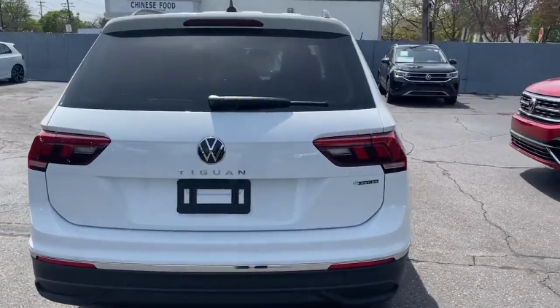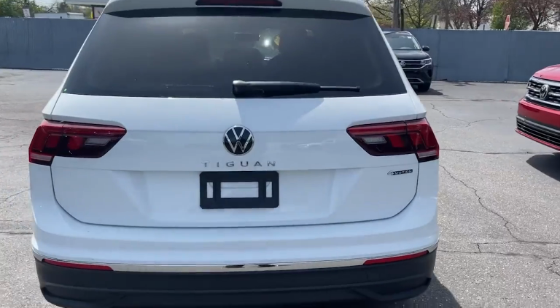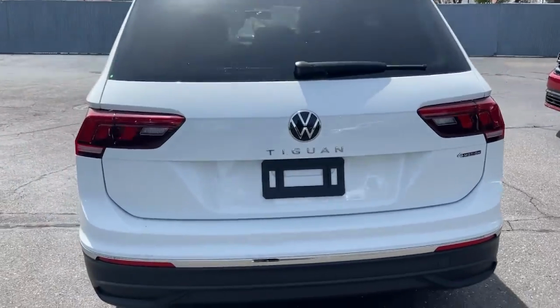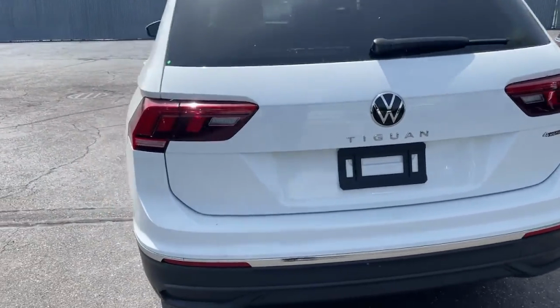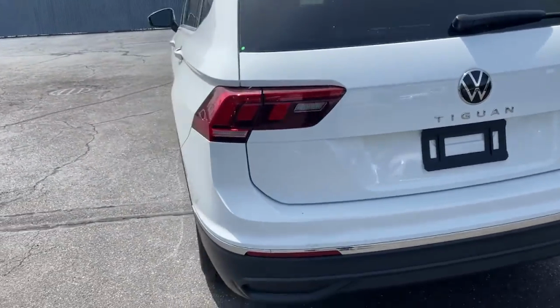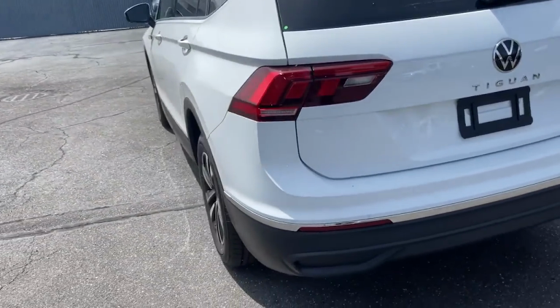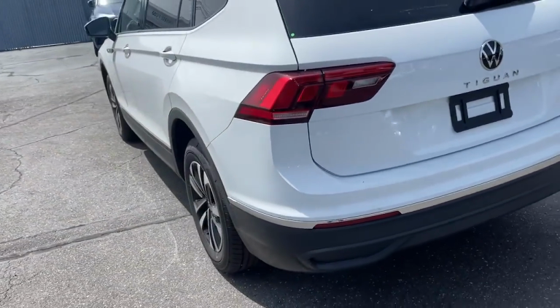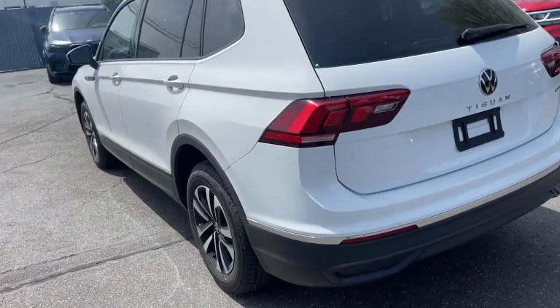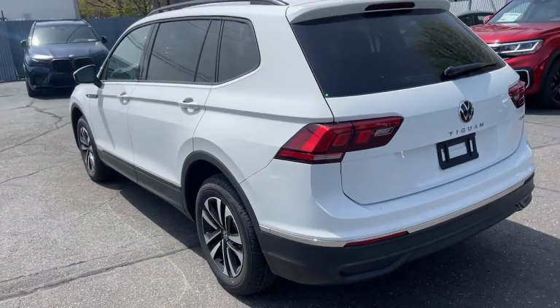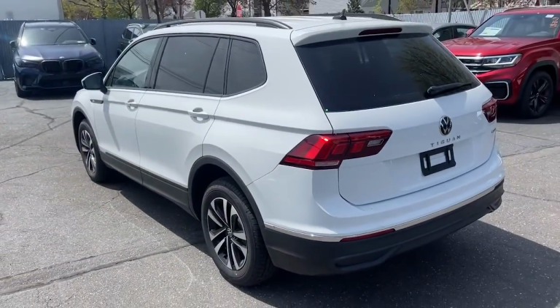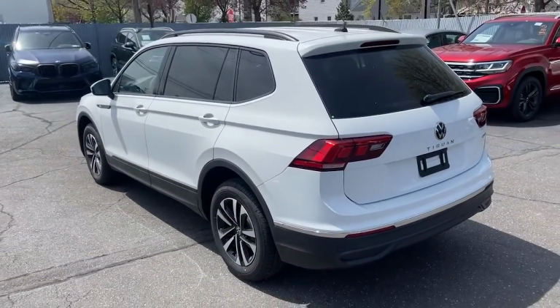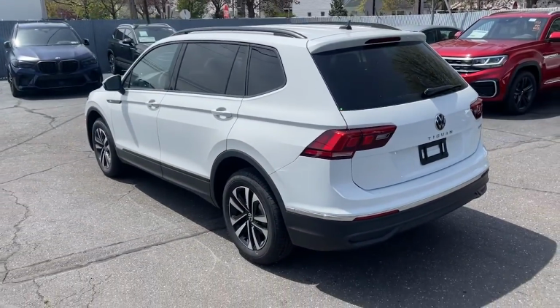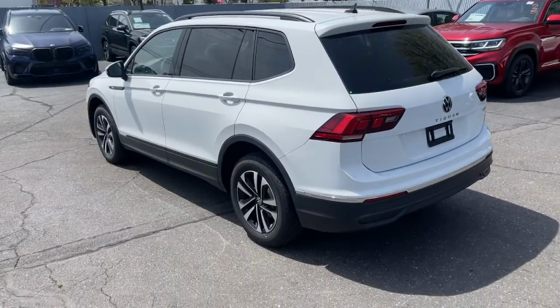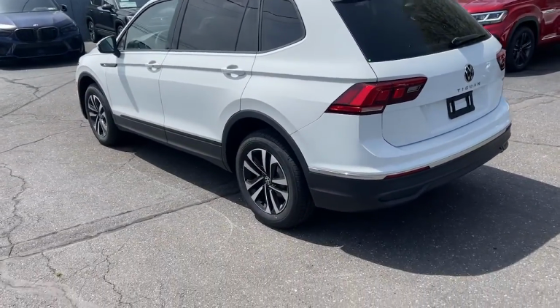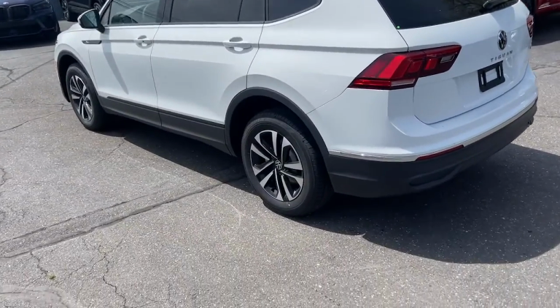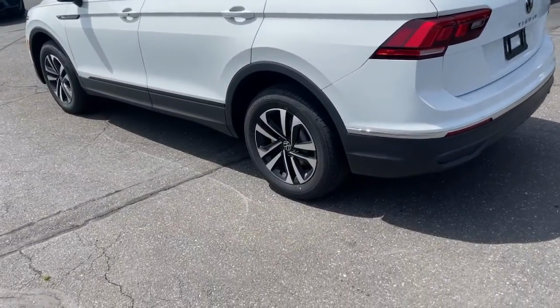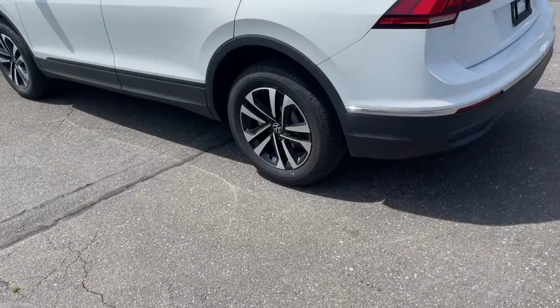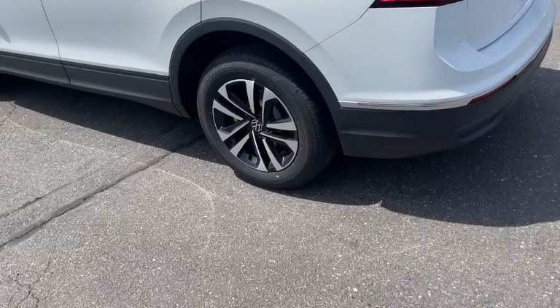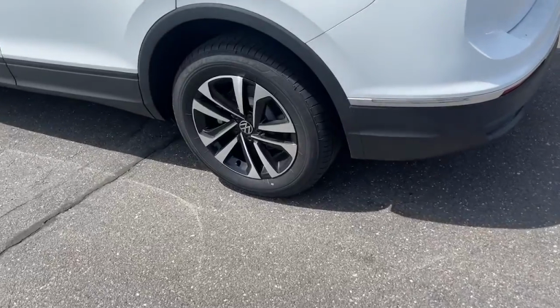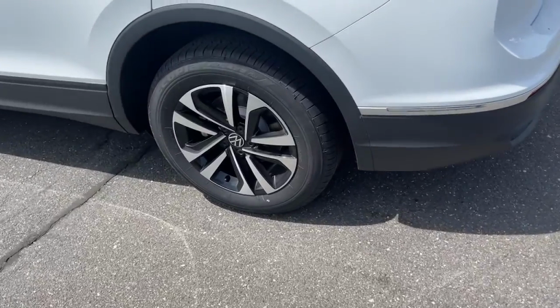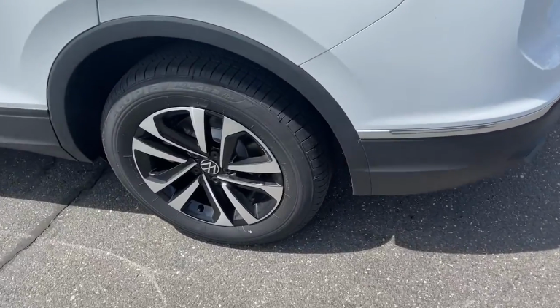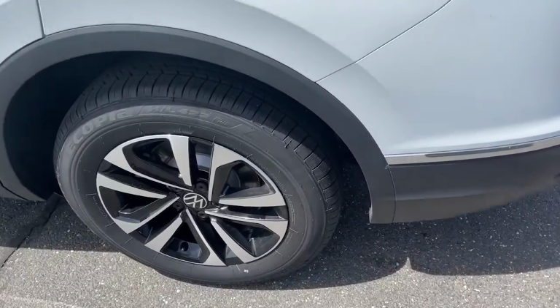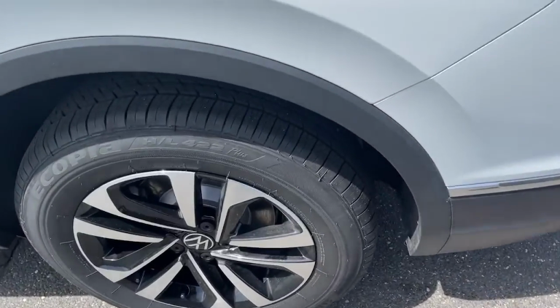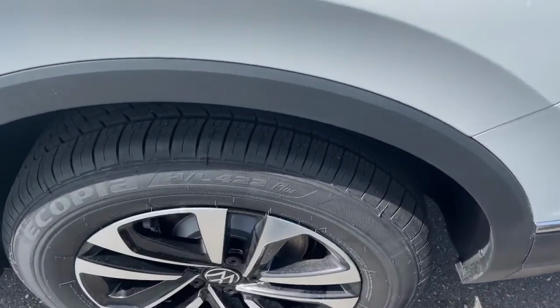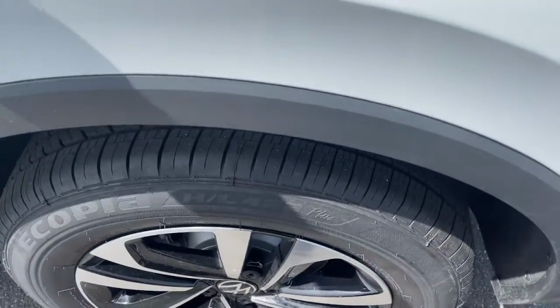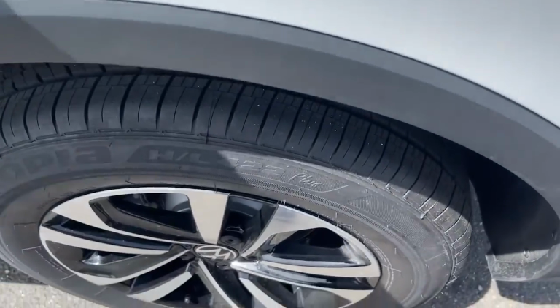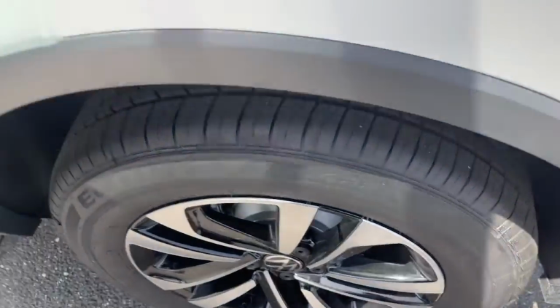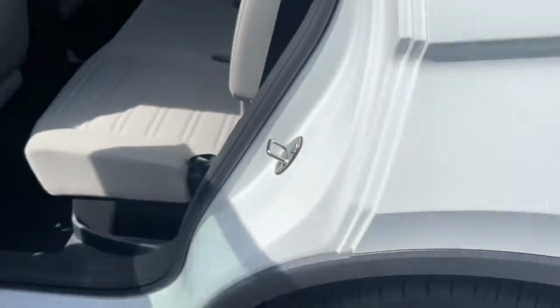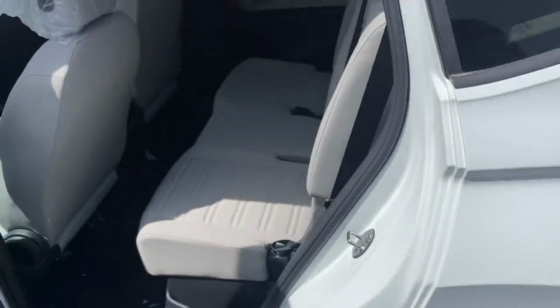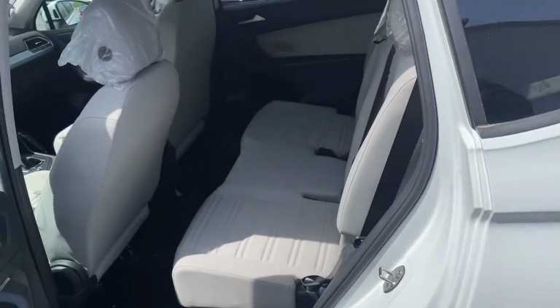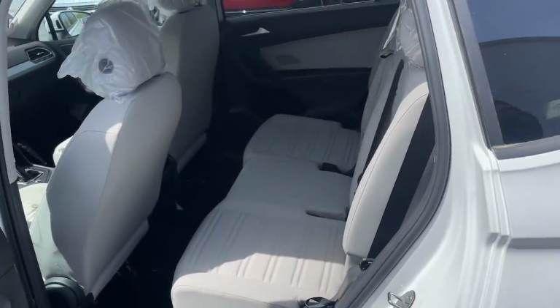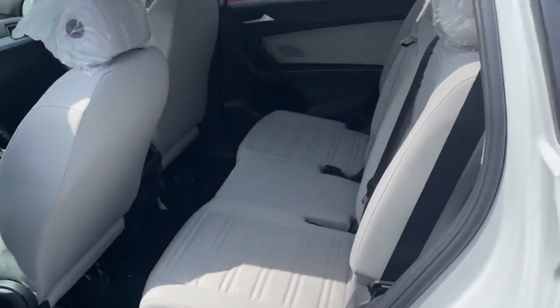The following are some of this vehicle's highlighted options: keyless entry, all-wheel drive, heated mirrors, four-cylinder engine, backup camera, and keyless start.